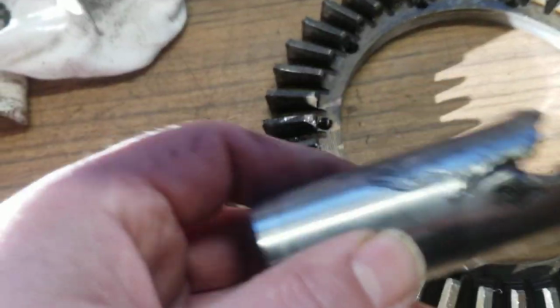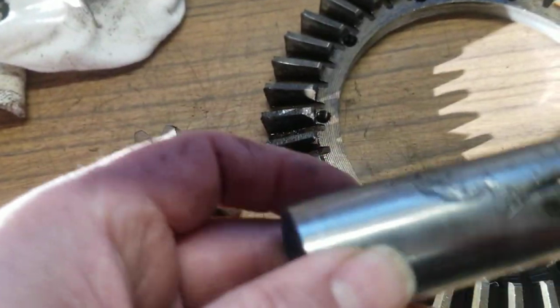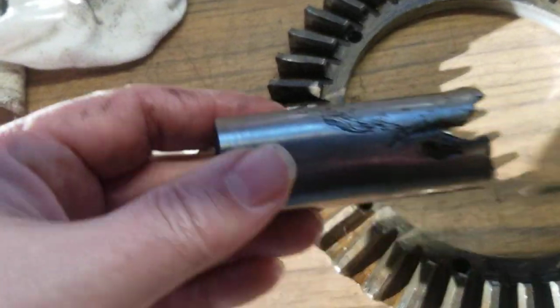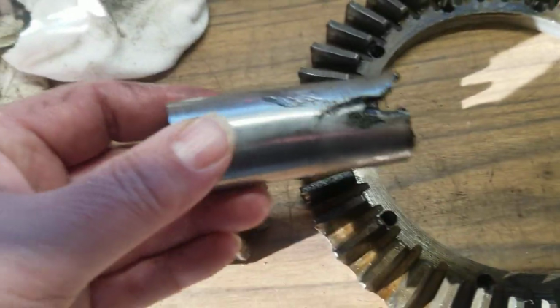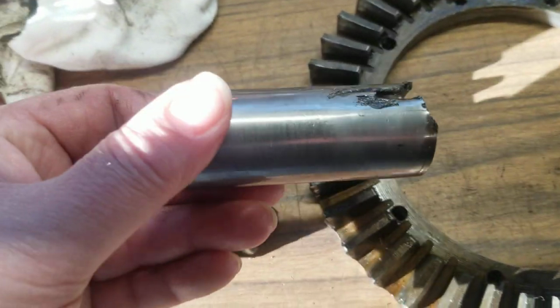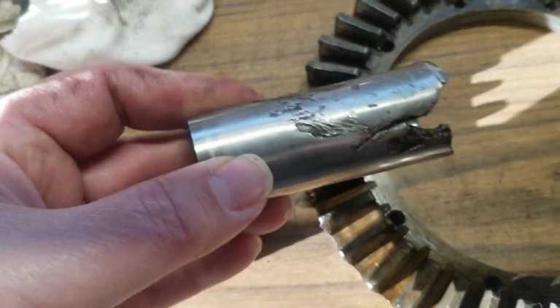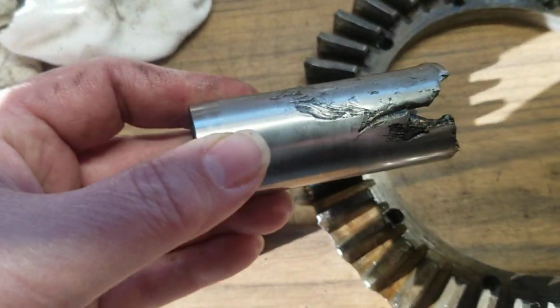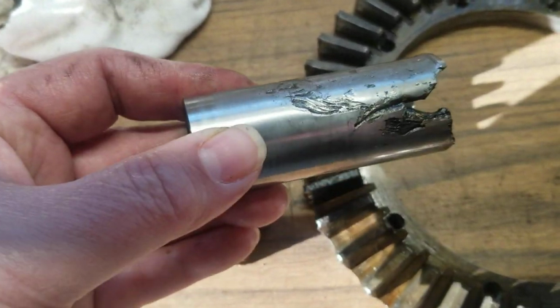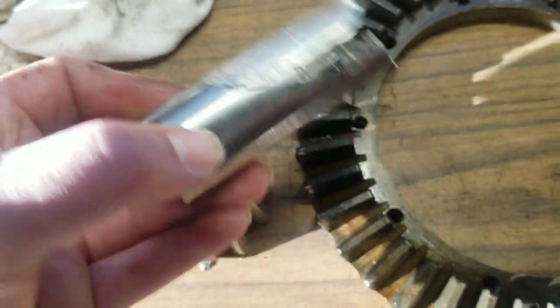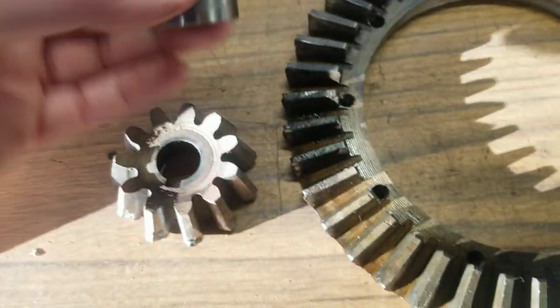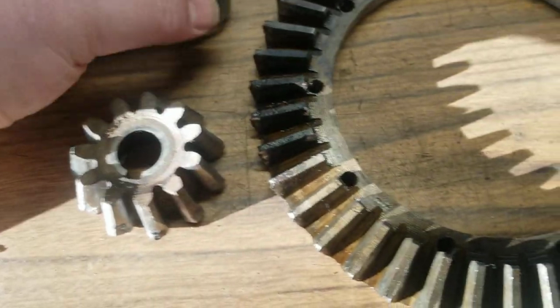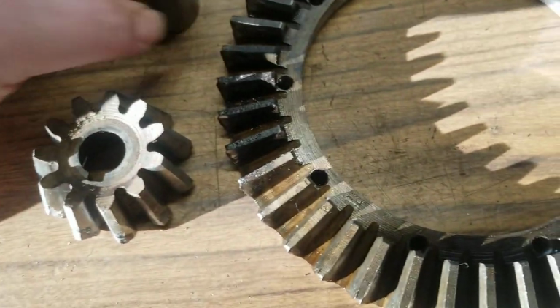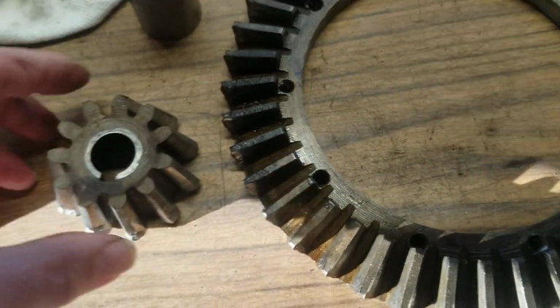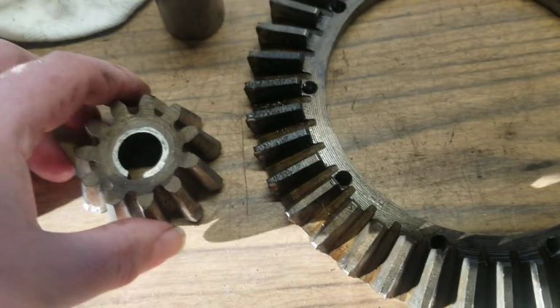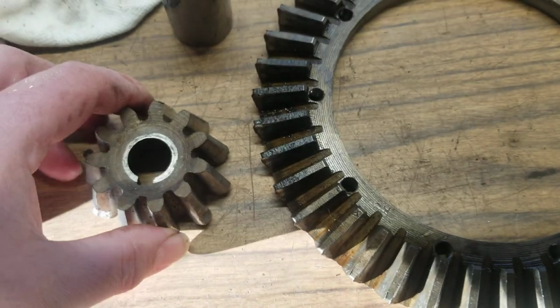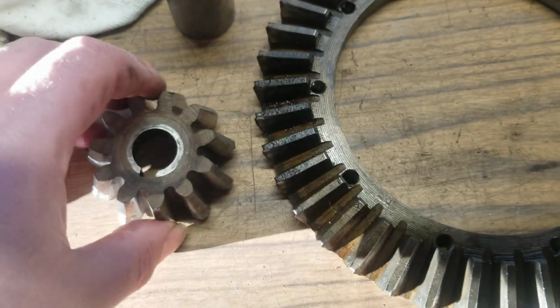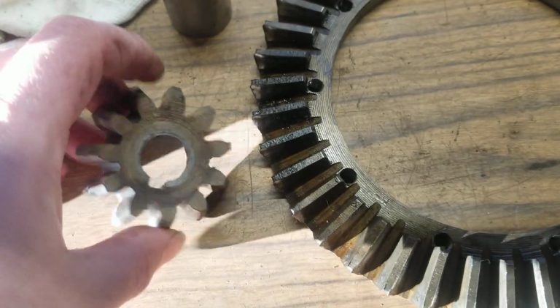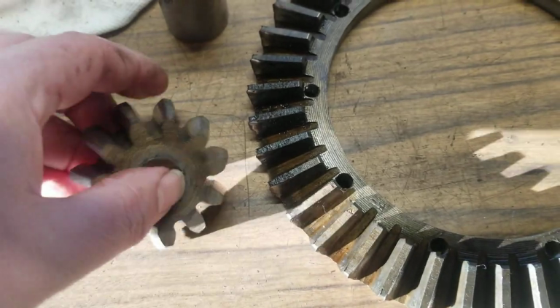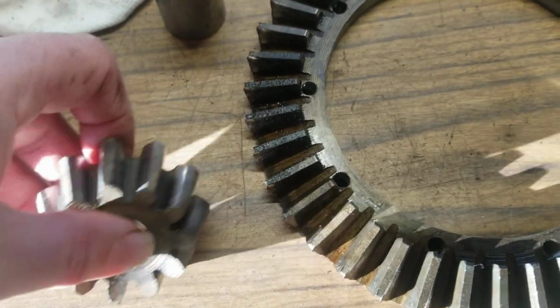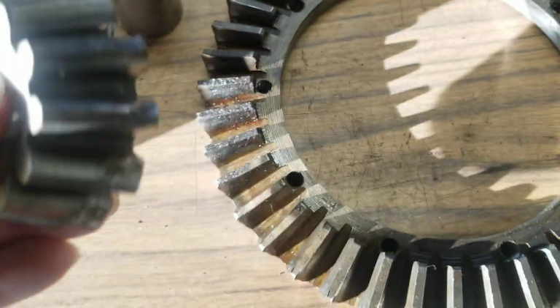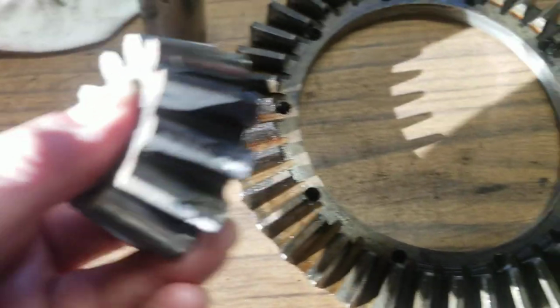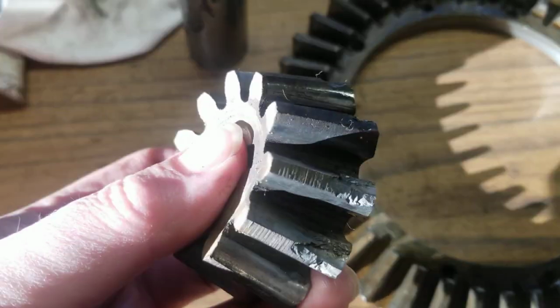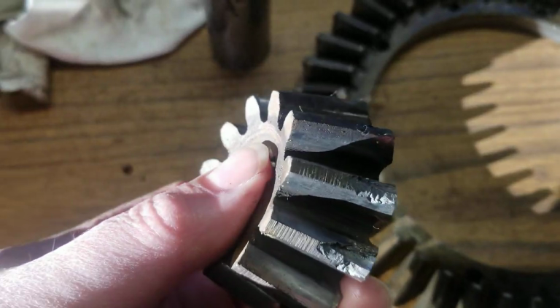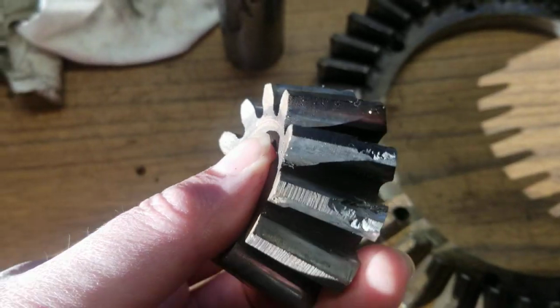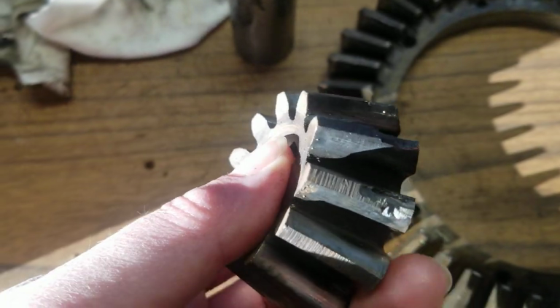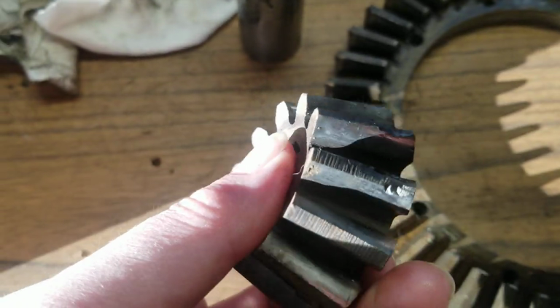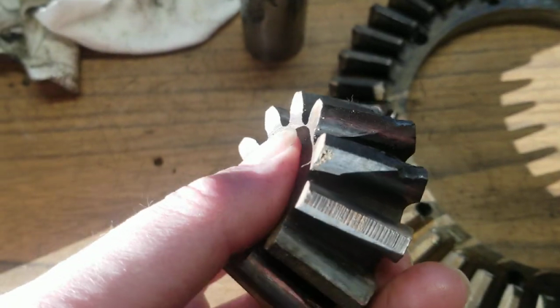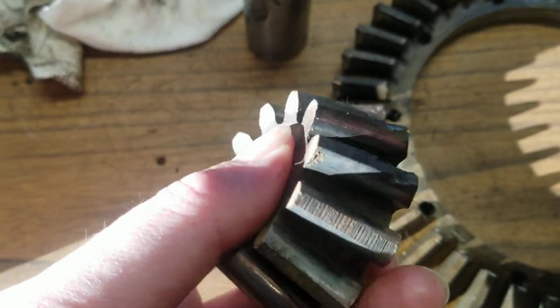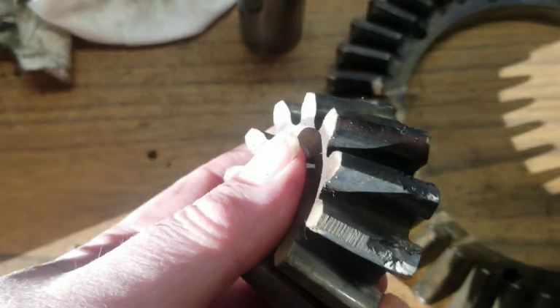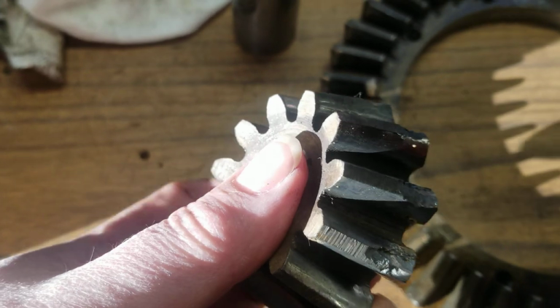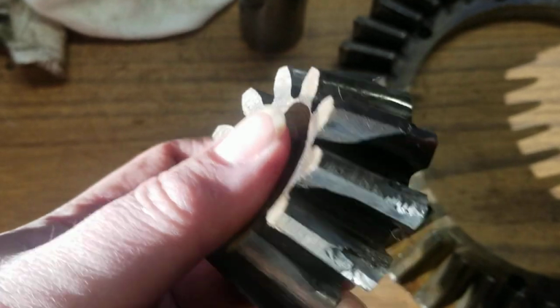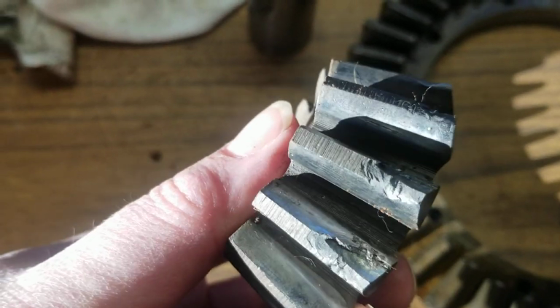Drive shaft bushing — catastrophic failure. We thought the pinion gear was okay until we got to the parts washer and once we cleaned all the gunk off of it, catastrophic failure there too.